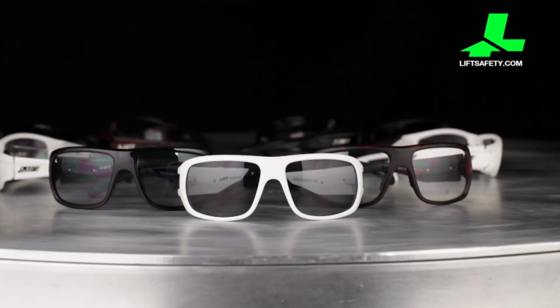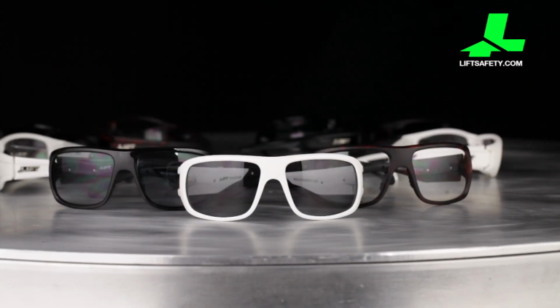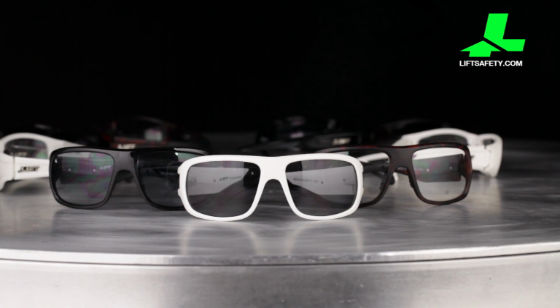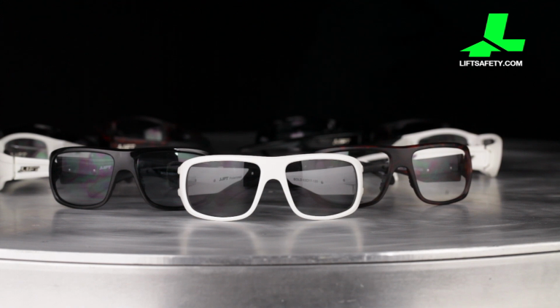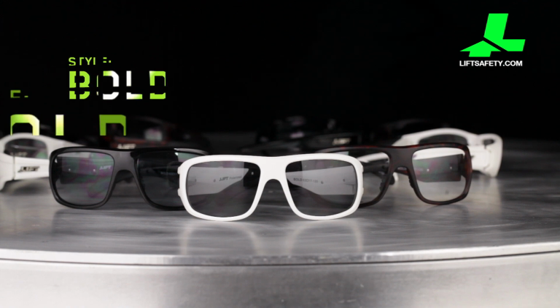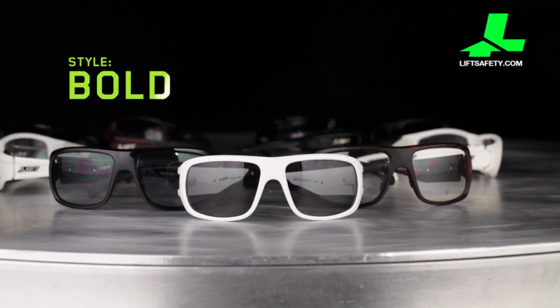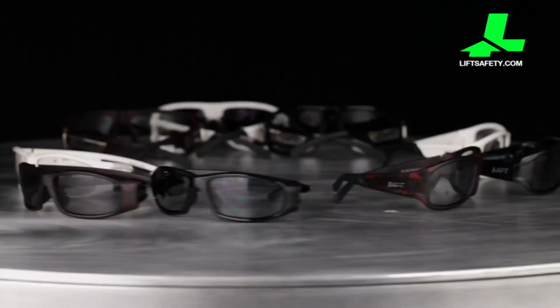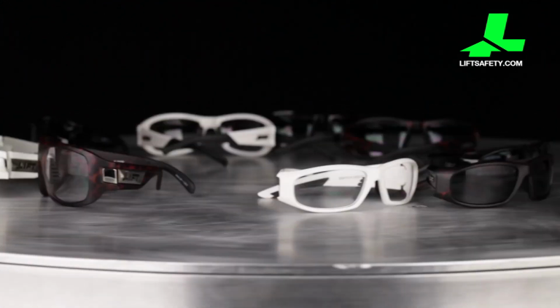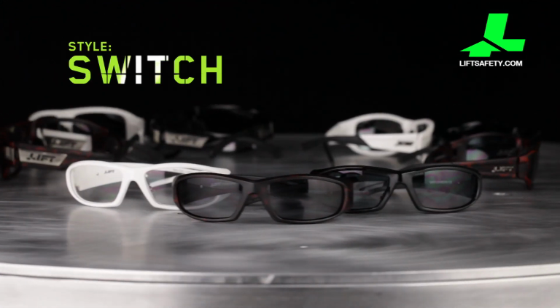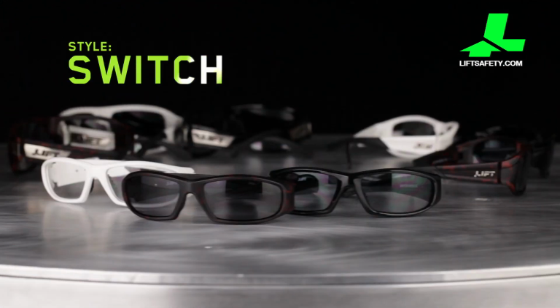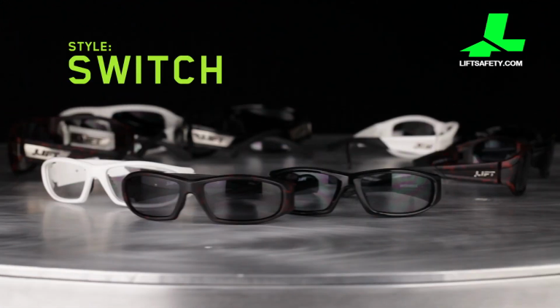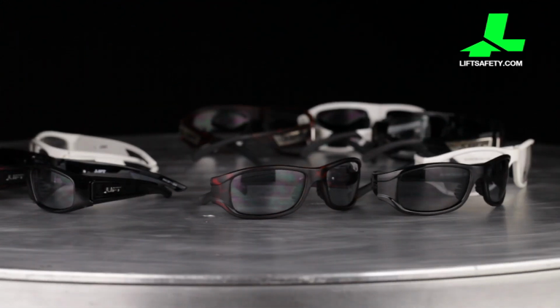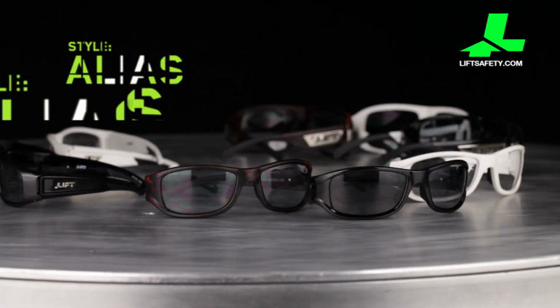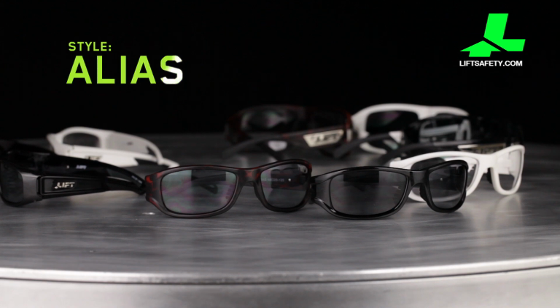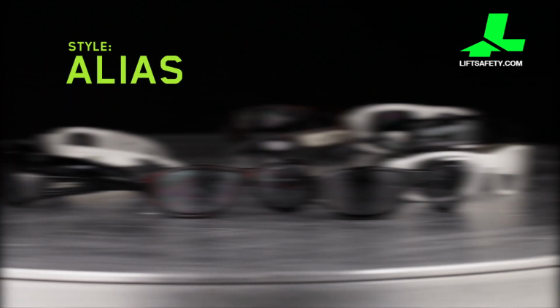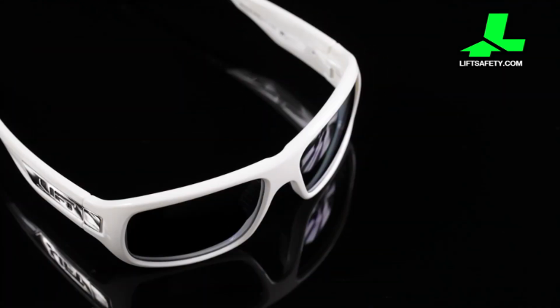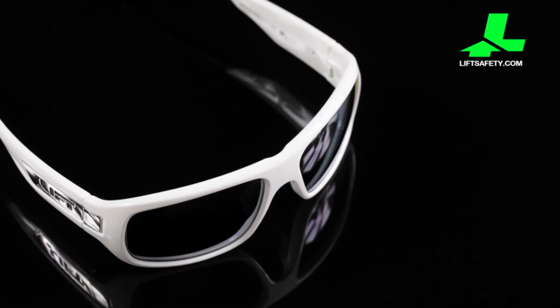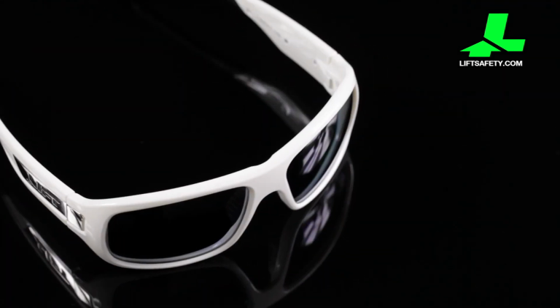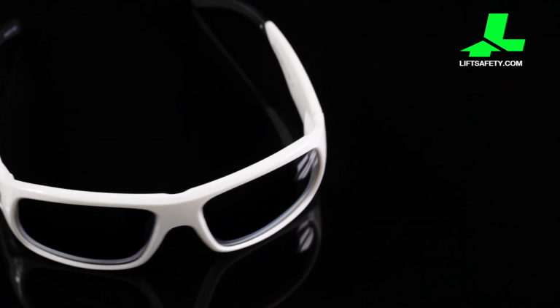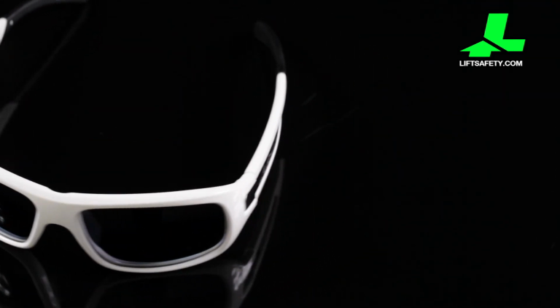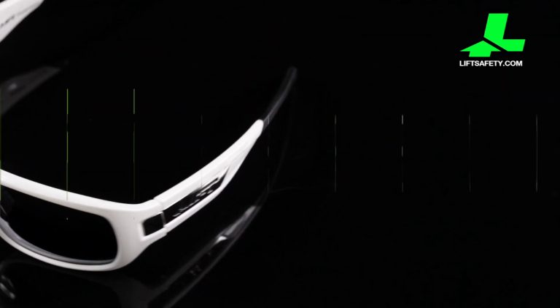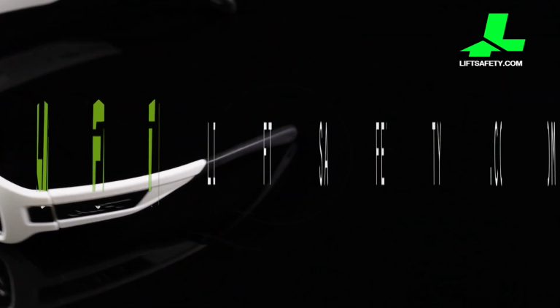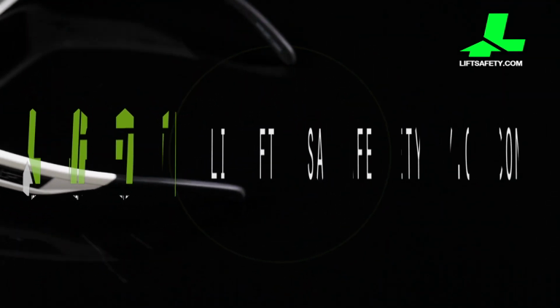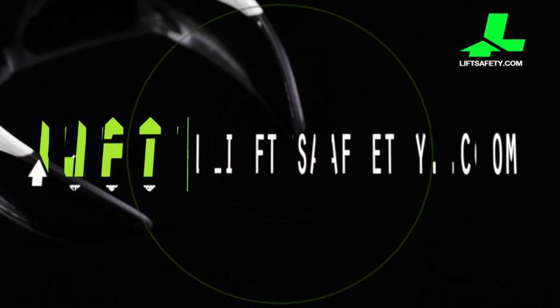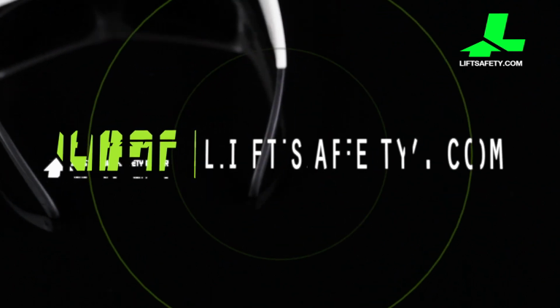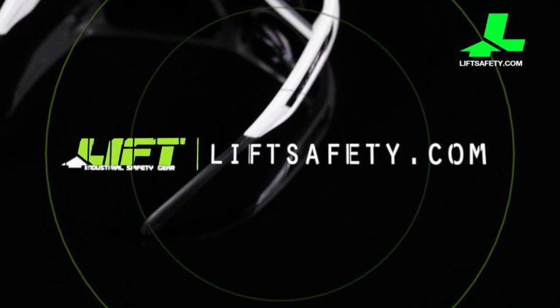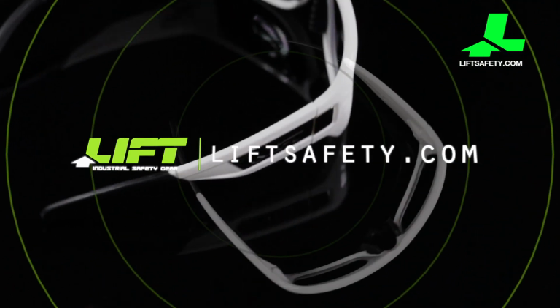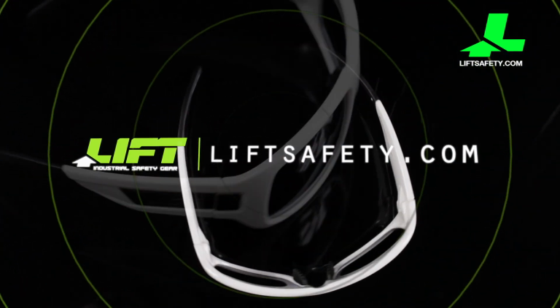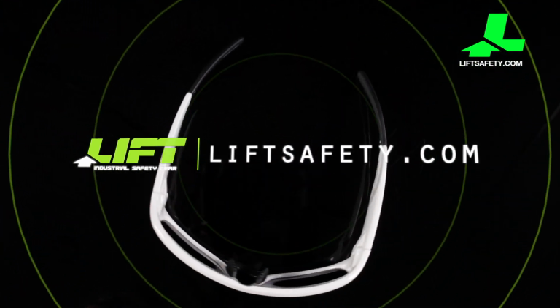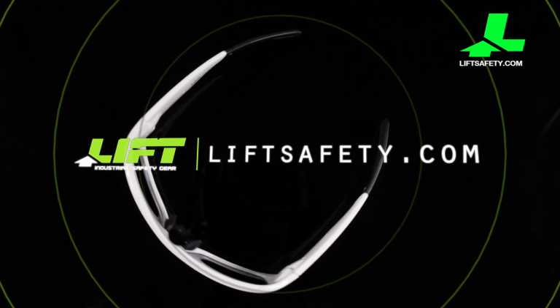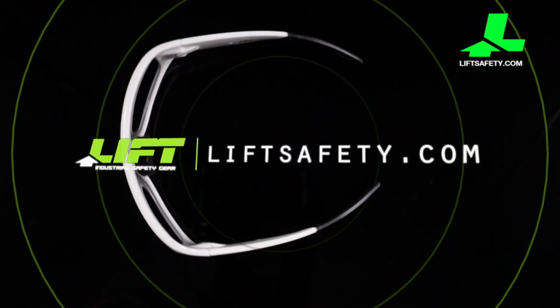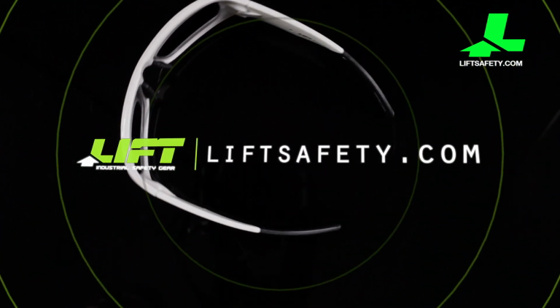The style series are Bold, Switch, and Alias. For more information, visit us at liftsafety.com.